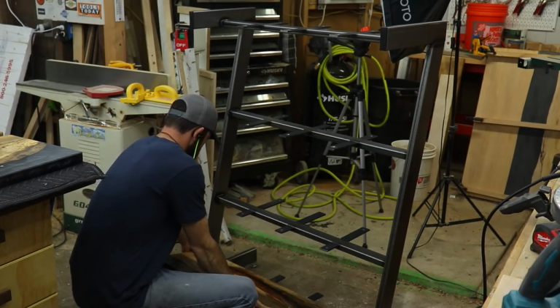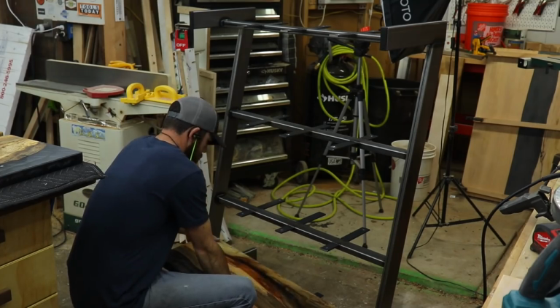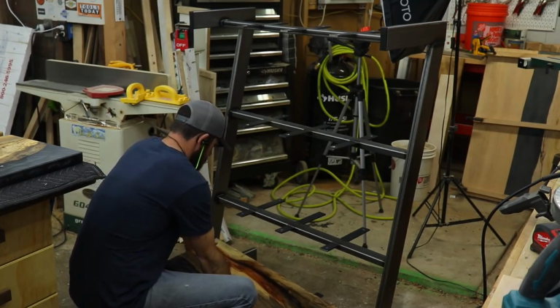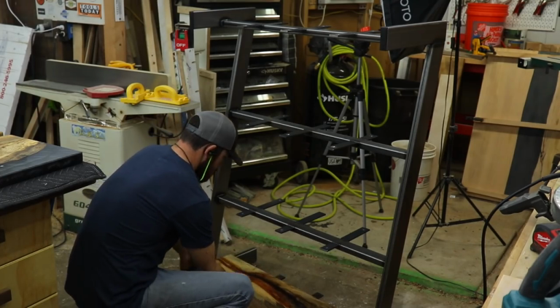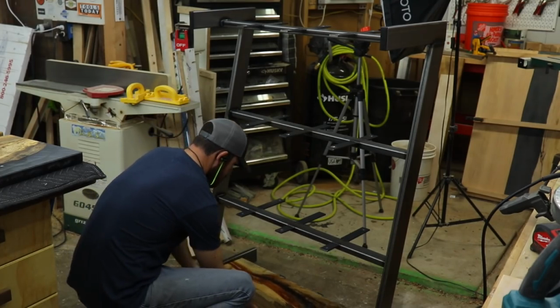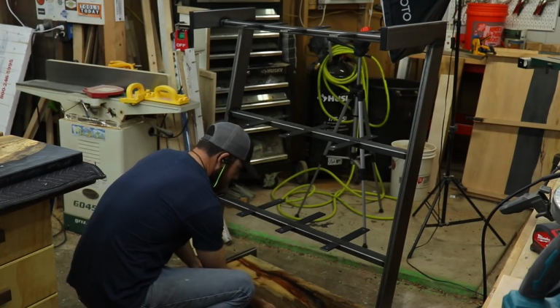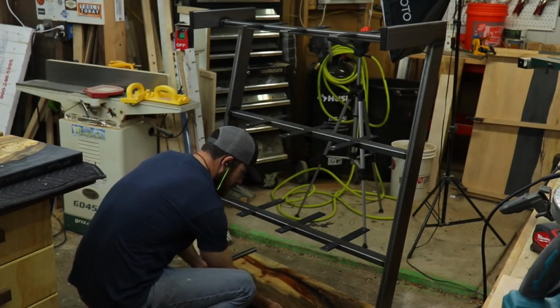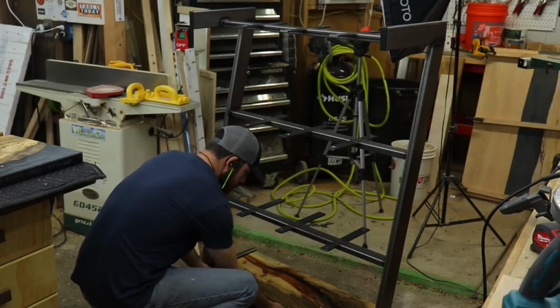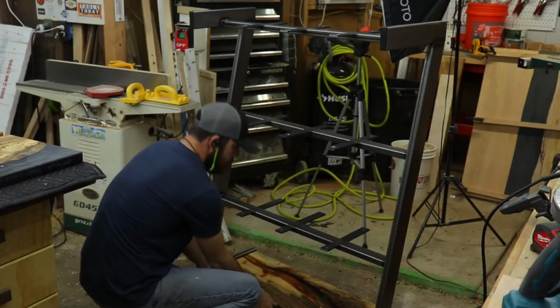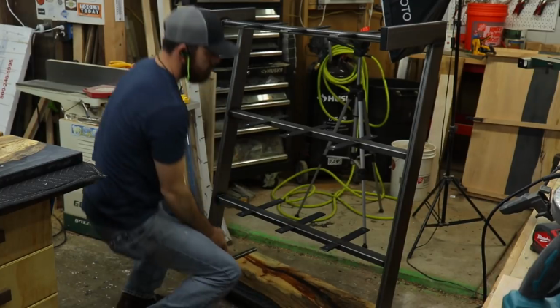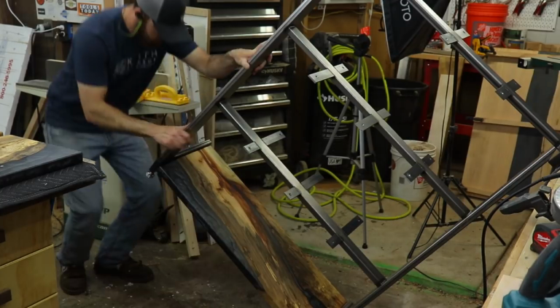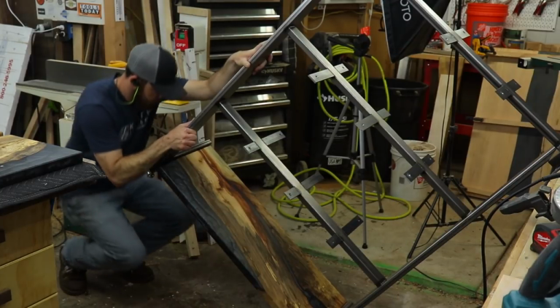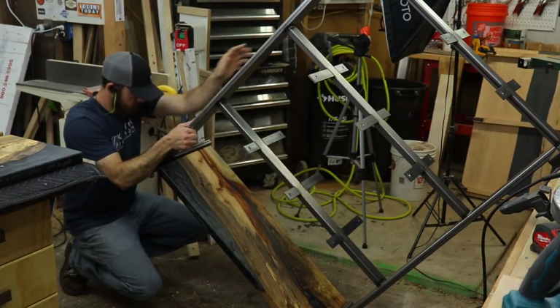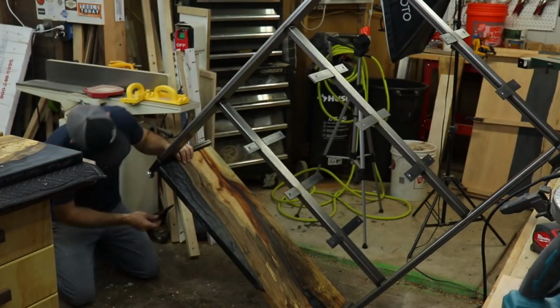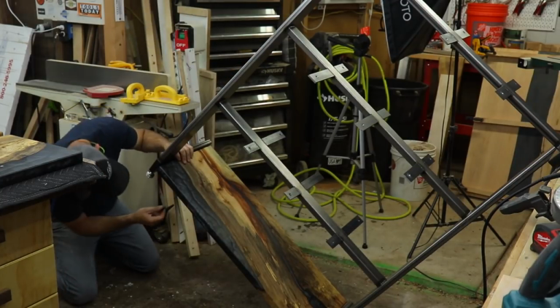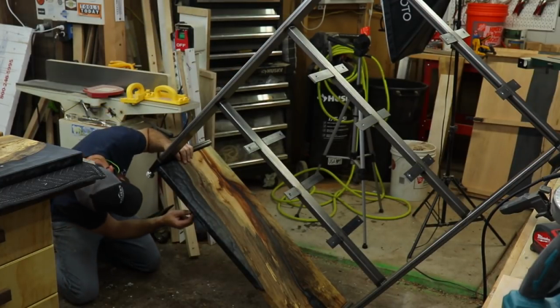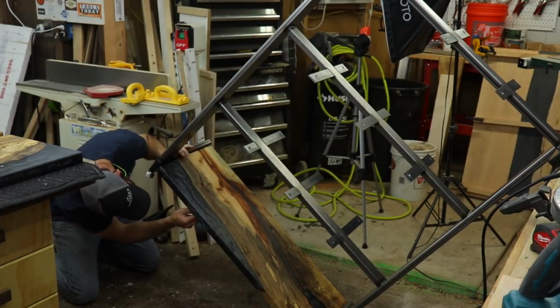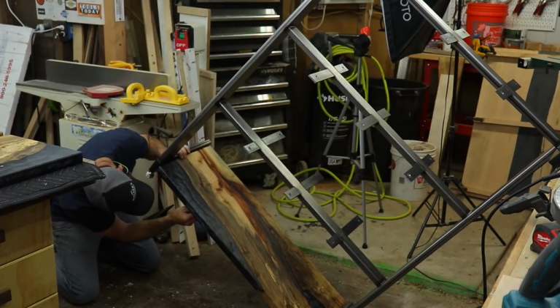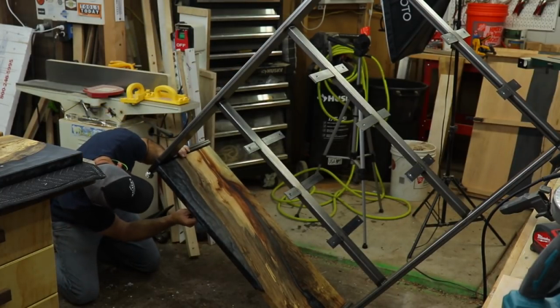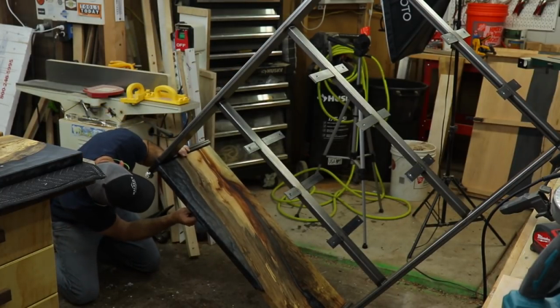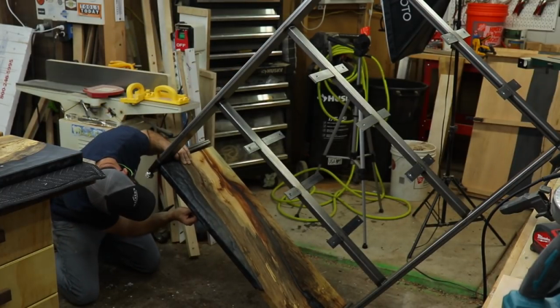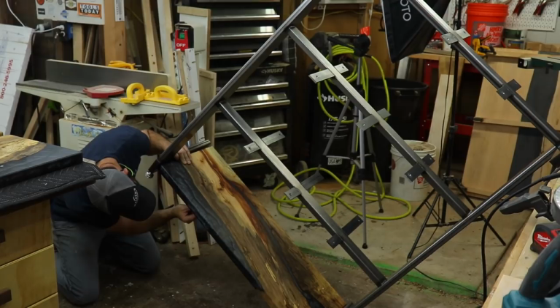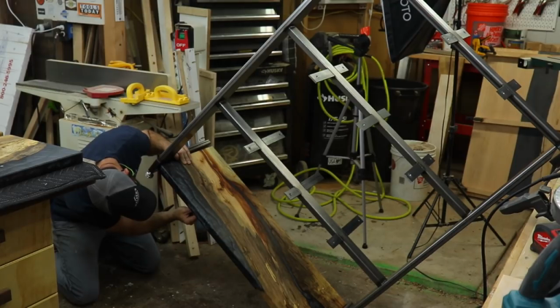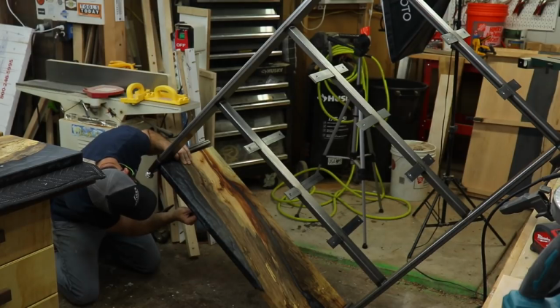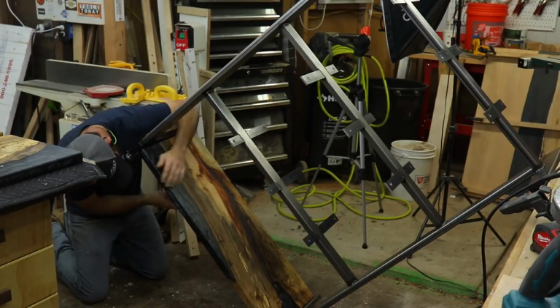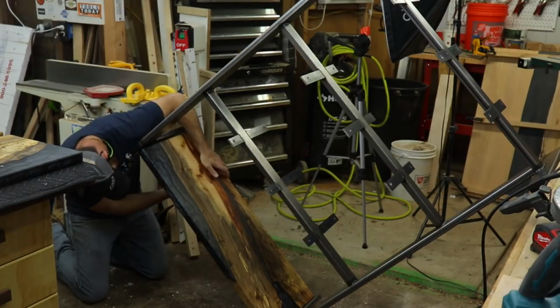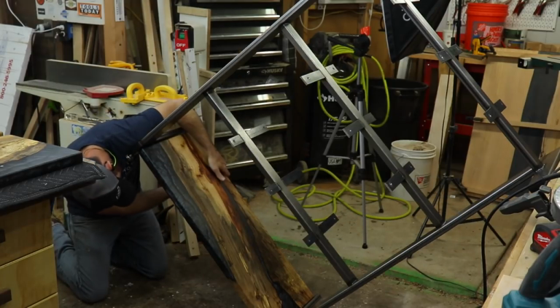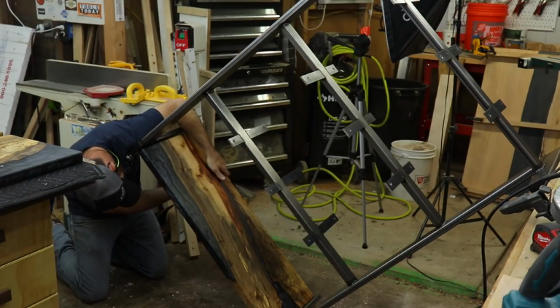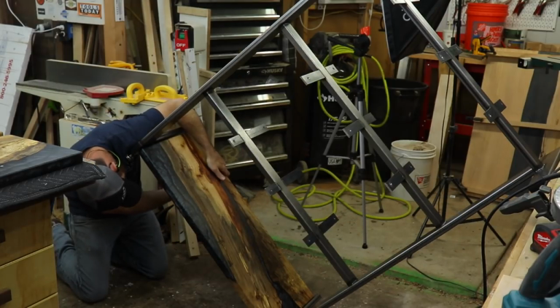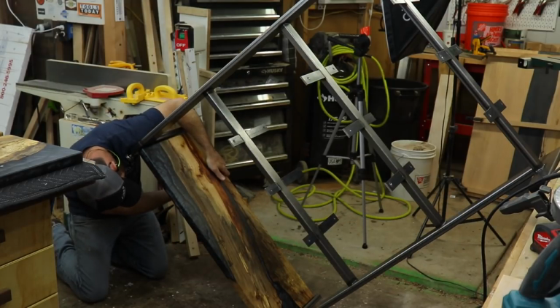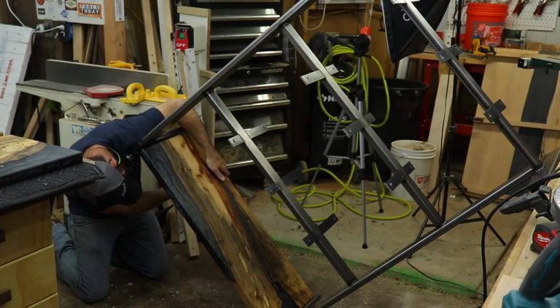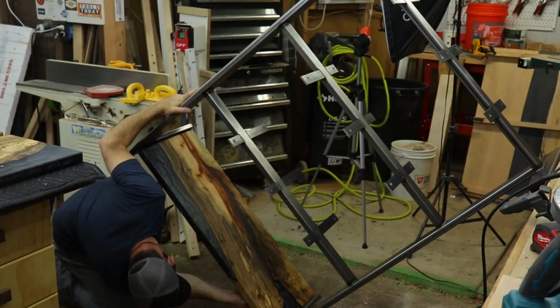Then it was time to install the shelves. I used some black flat-head bolts from Rampa — they blend in nicely, and I haven't been able to find them anywhere else in this size, so I'm really glad they had them.